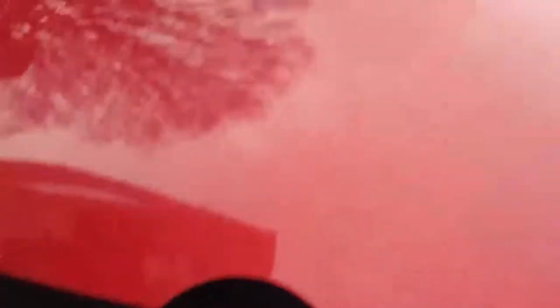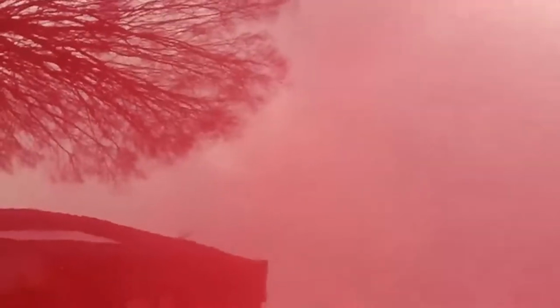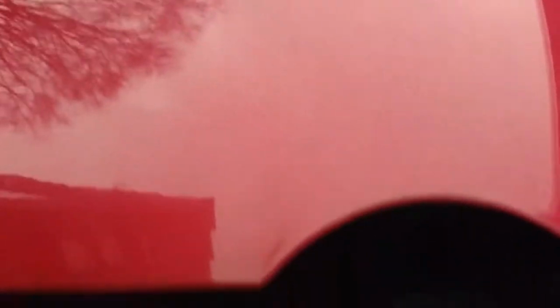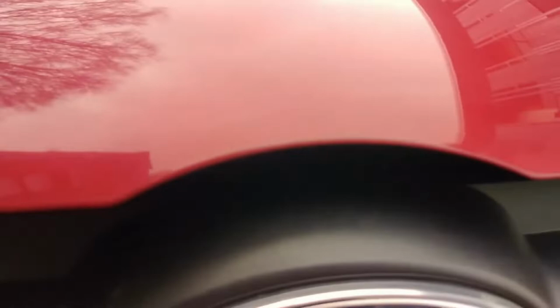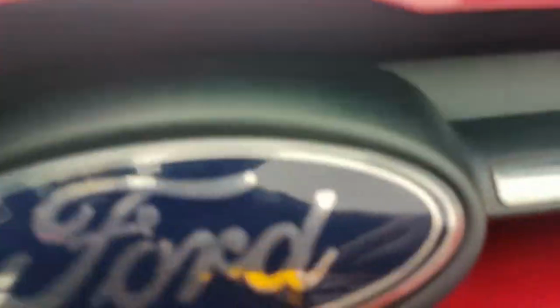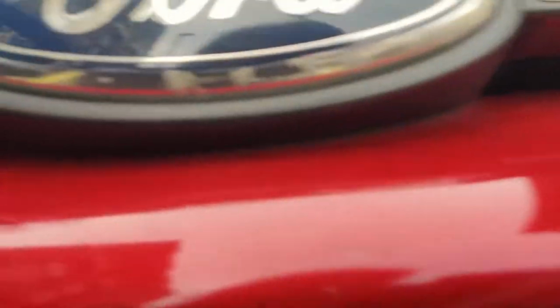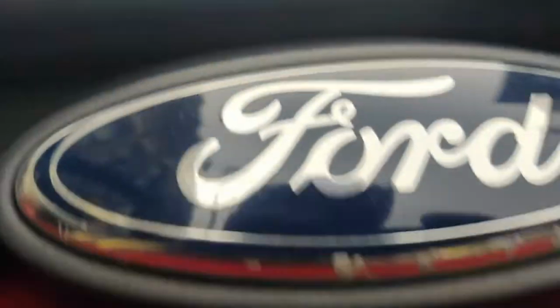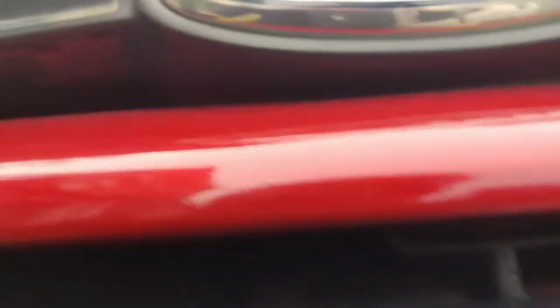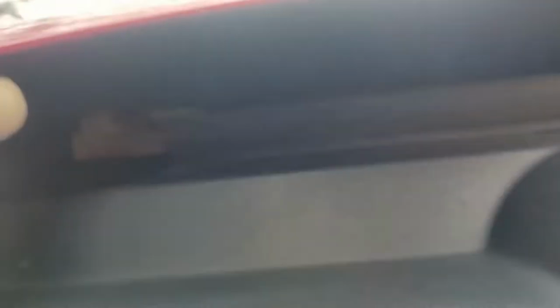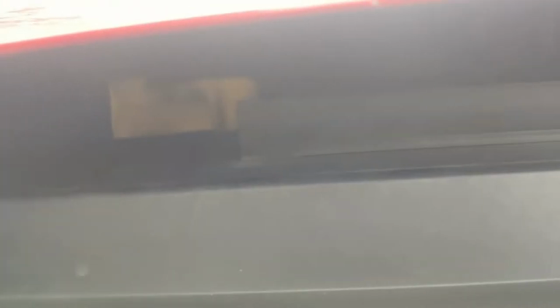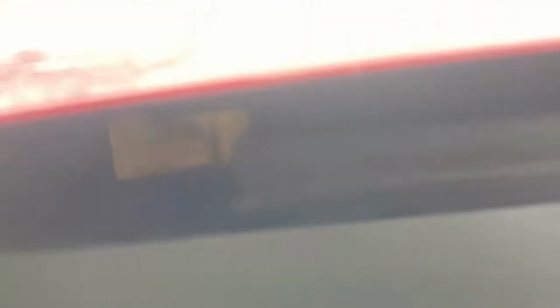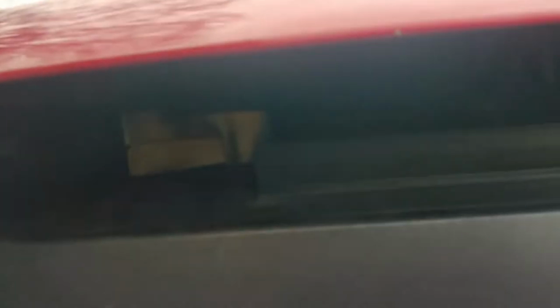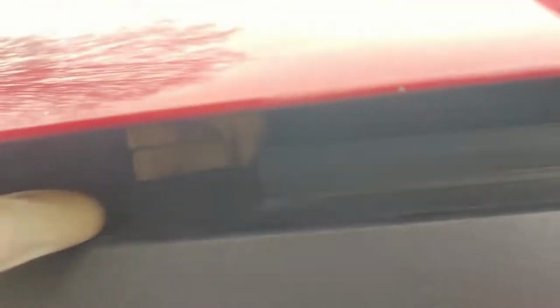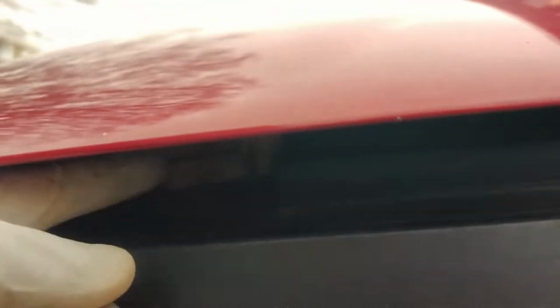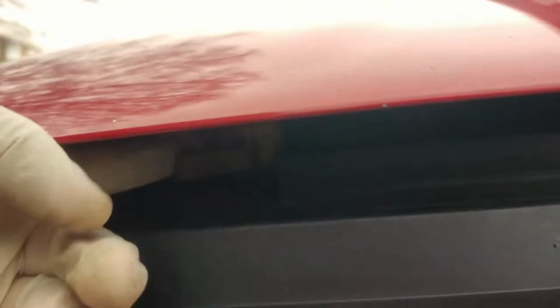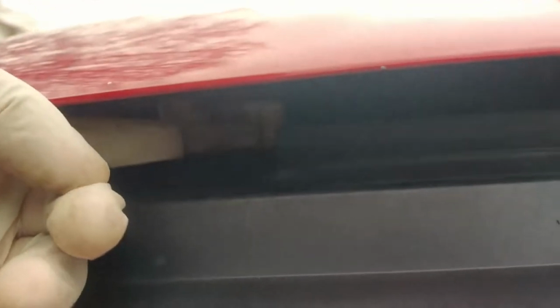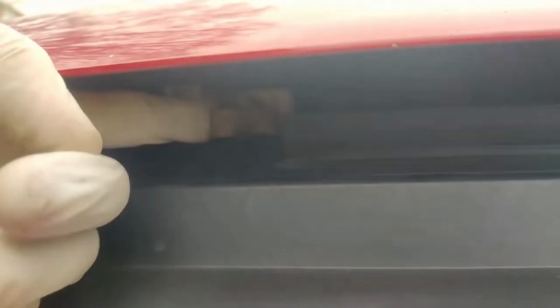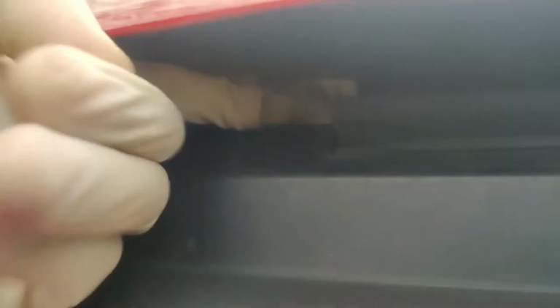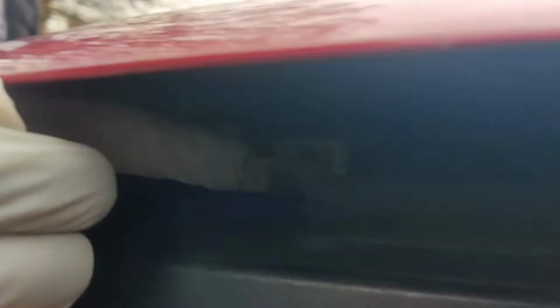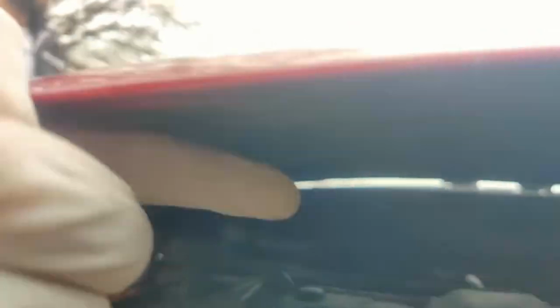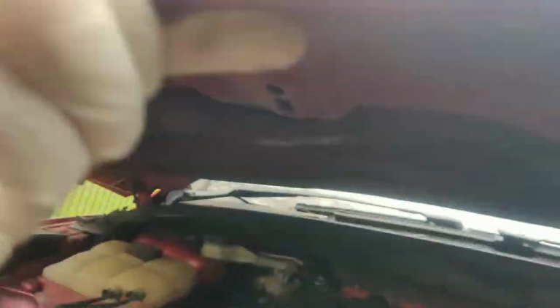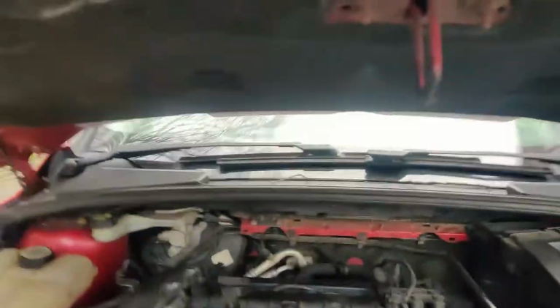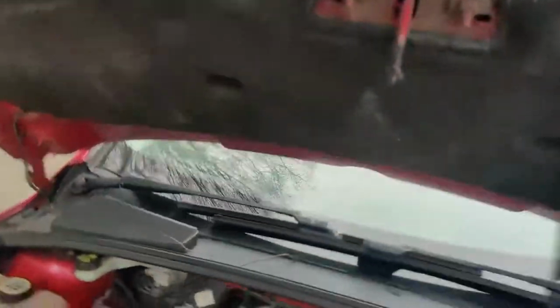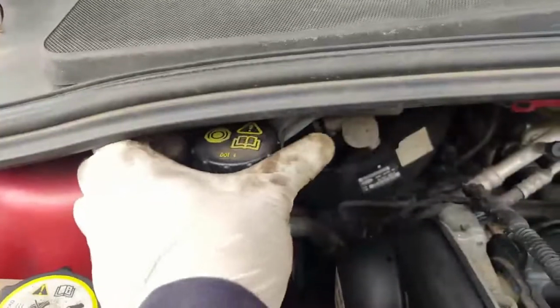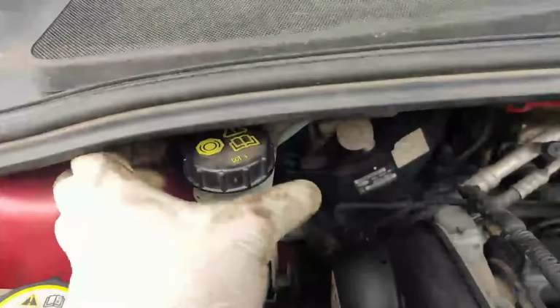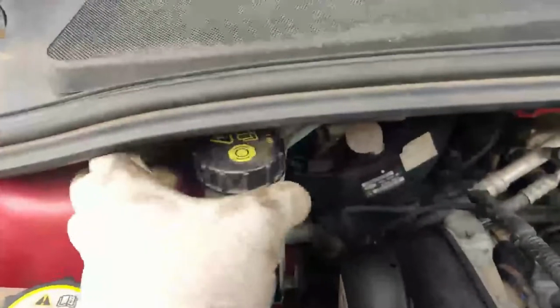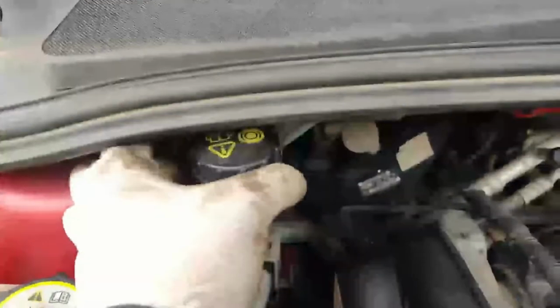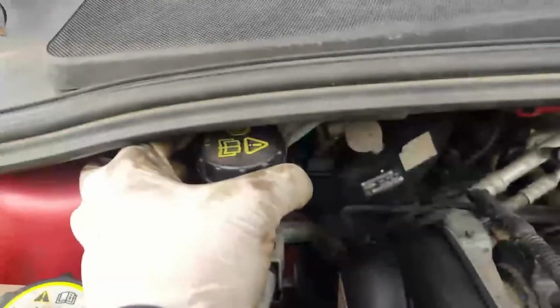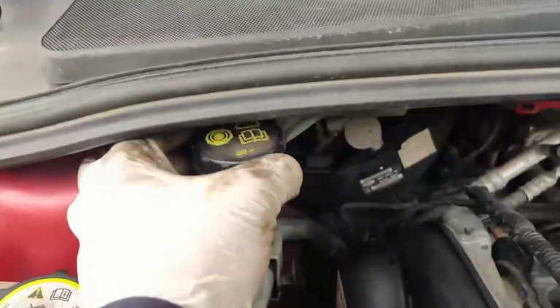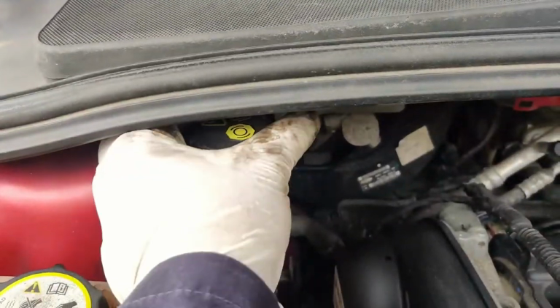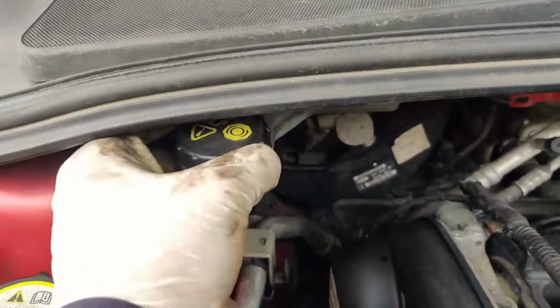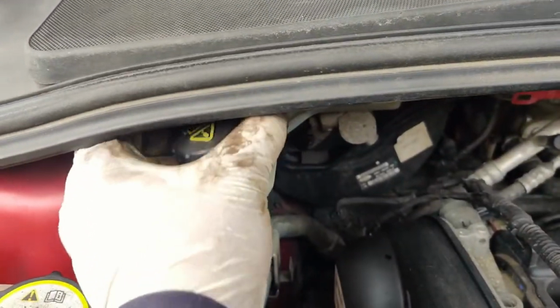I'm going to start by popping the bonnet open so I can access the brake reservoir. This is the brake fluid reservoir — I'm going to take the cap off and leave it to the side.